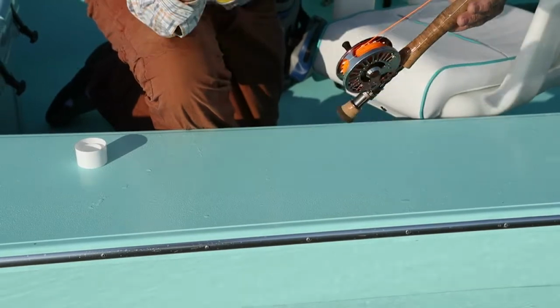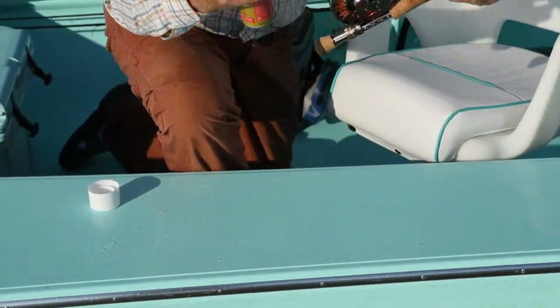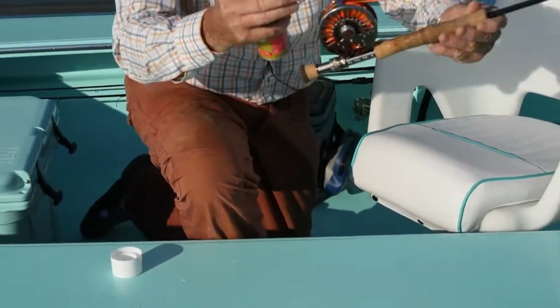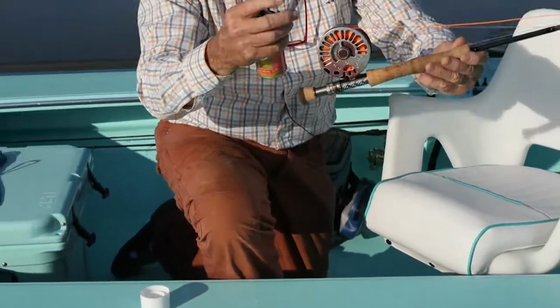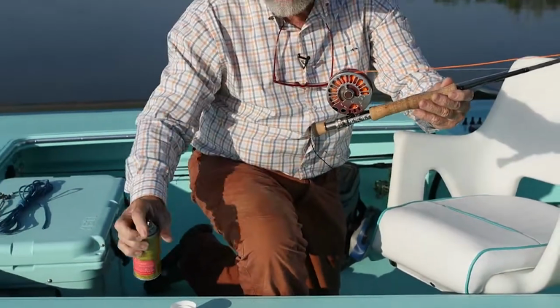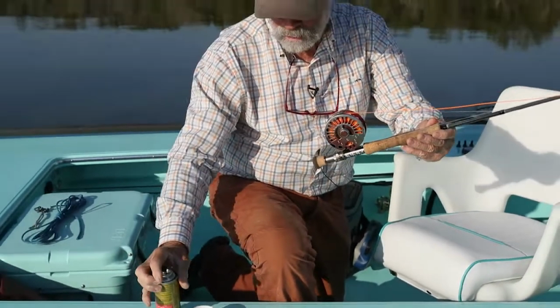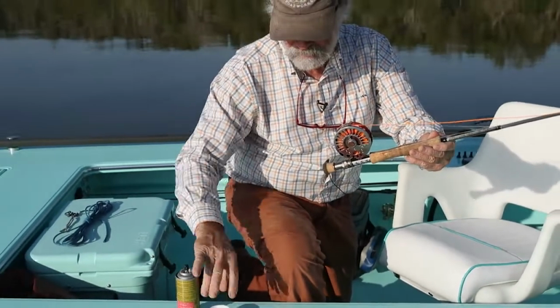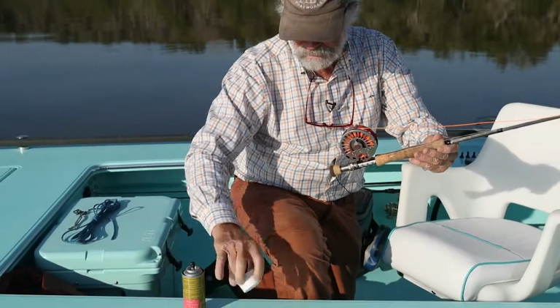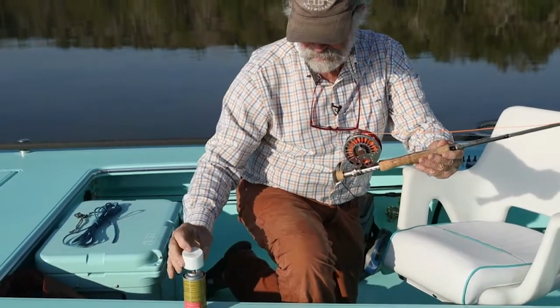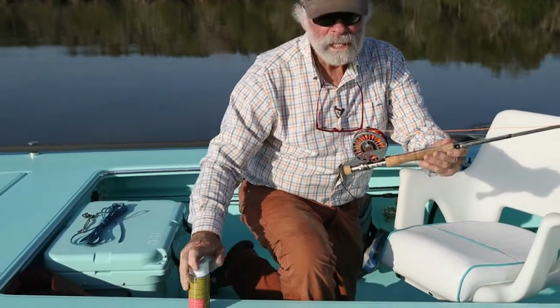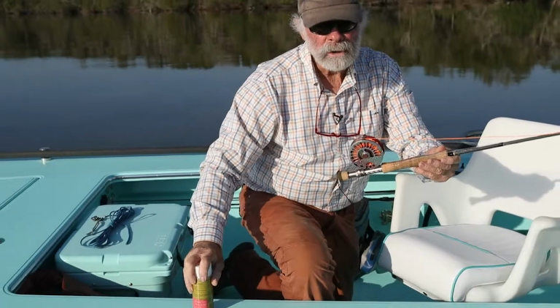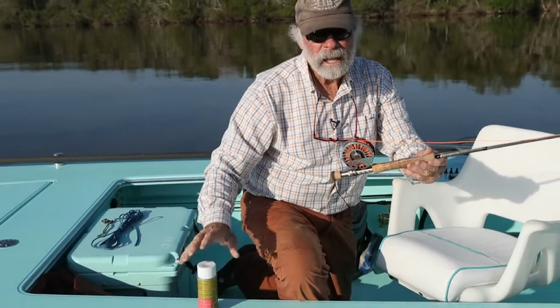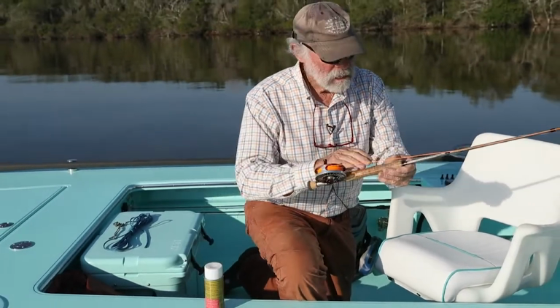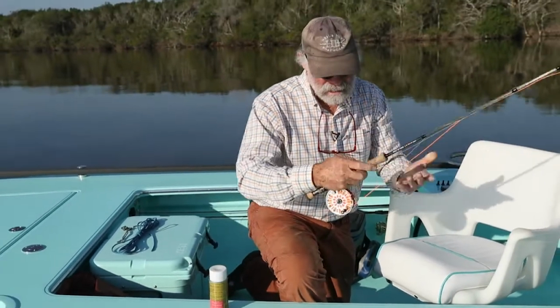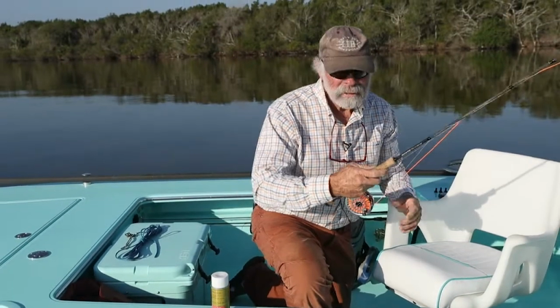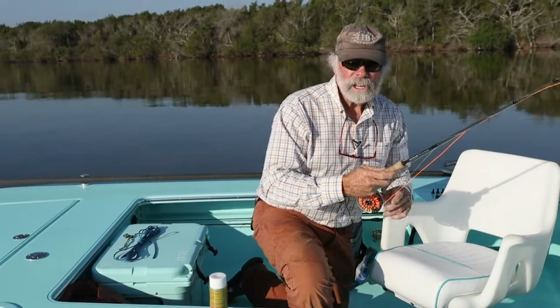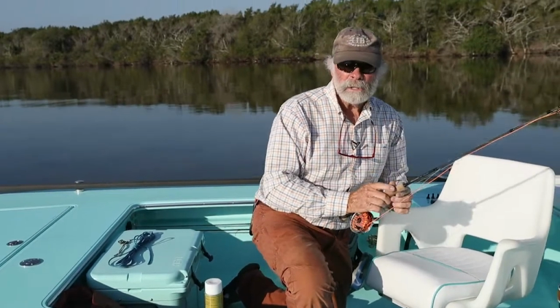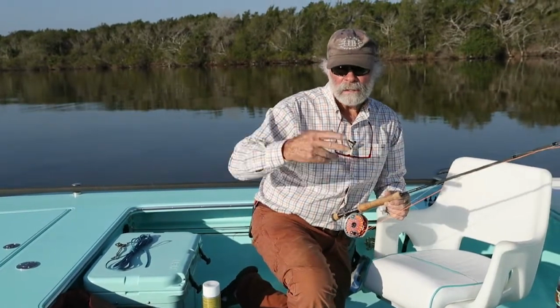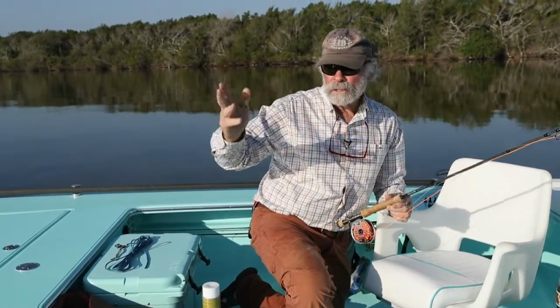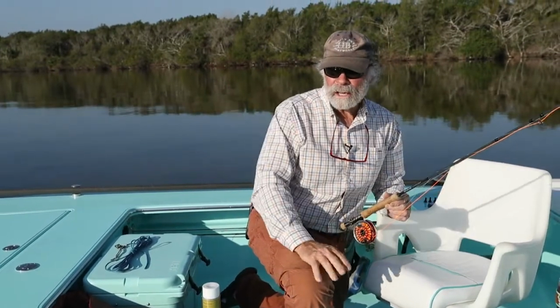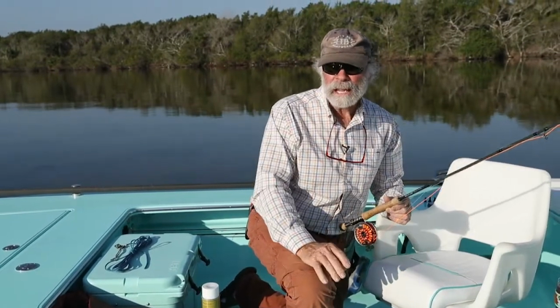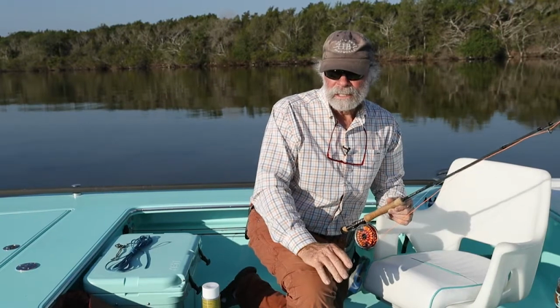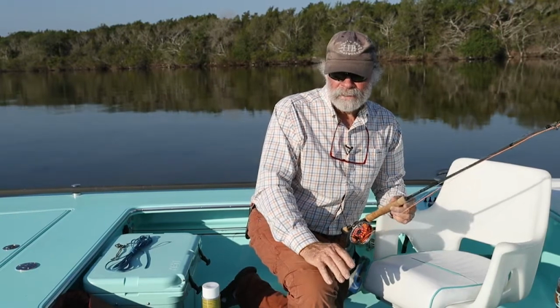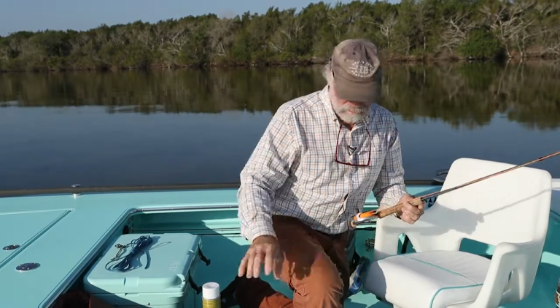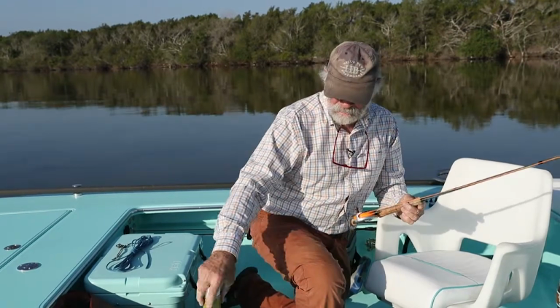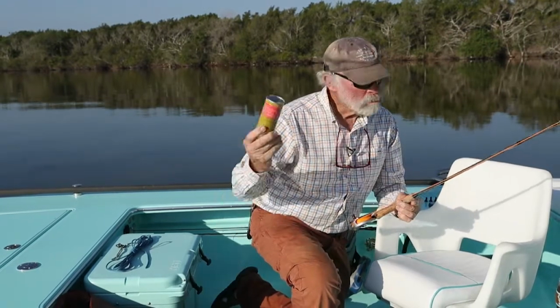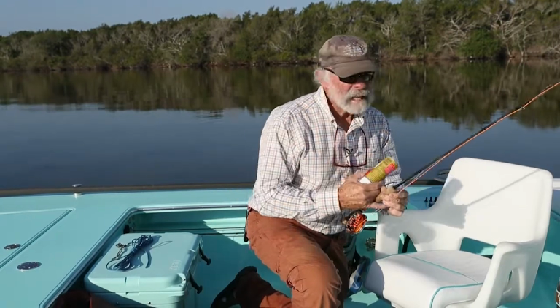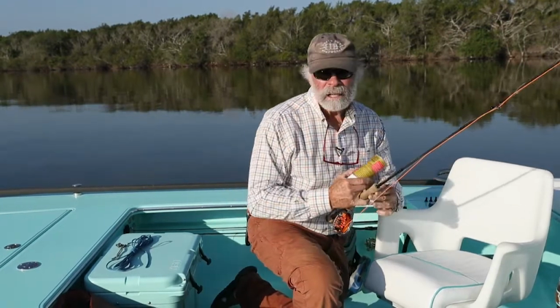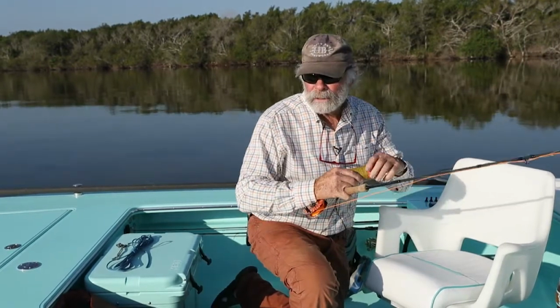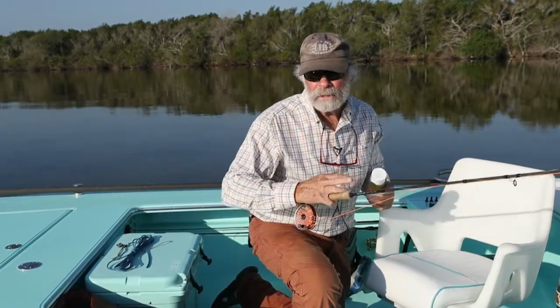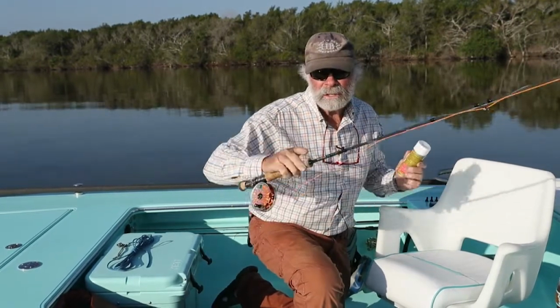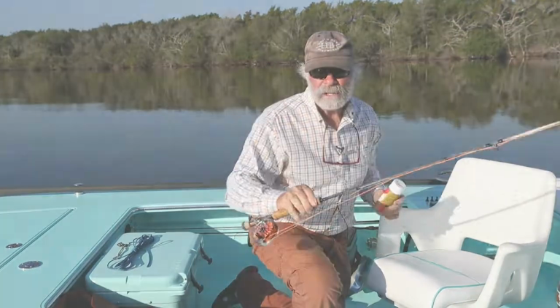It sinks down through the line and covers the whole line. Give it a few minutes to dry and then you're a hero again — your line shoots like magic. Put it back in the tackle box and just give it a shot several times during the day.